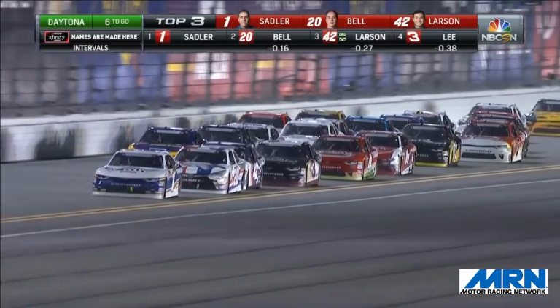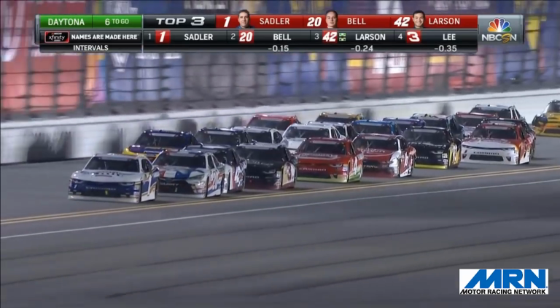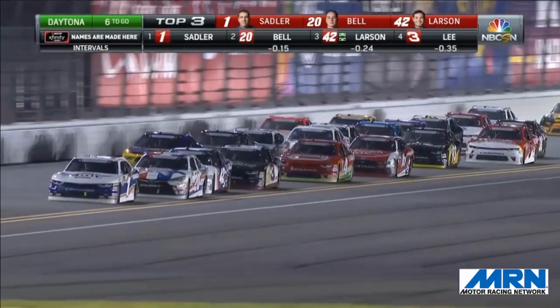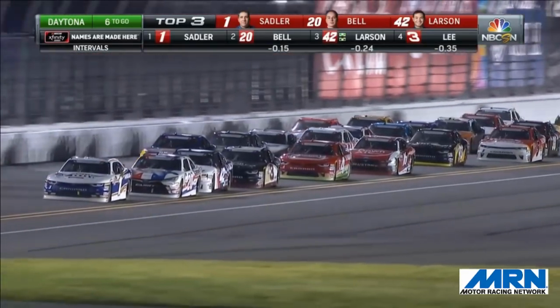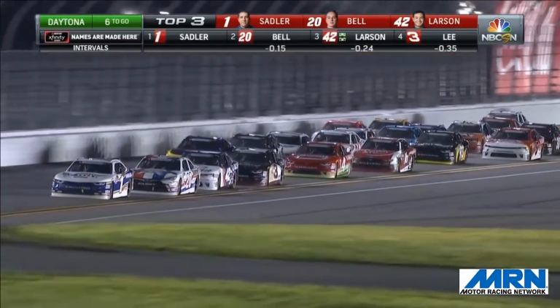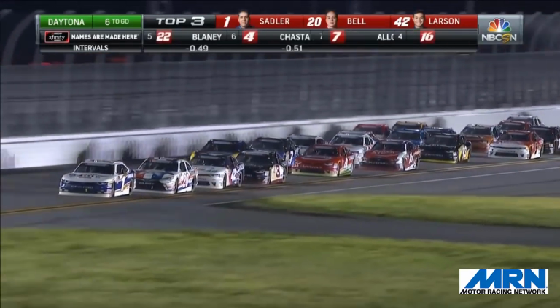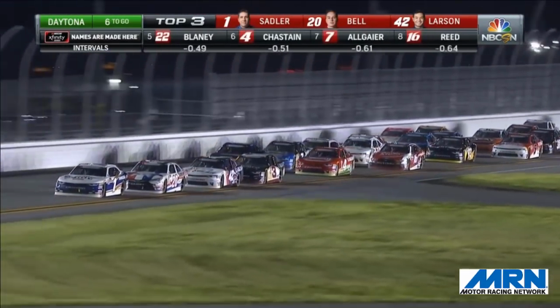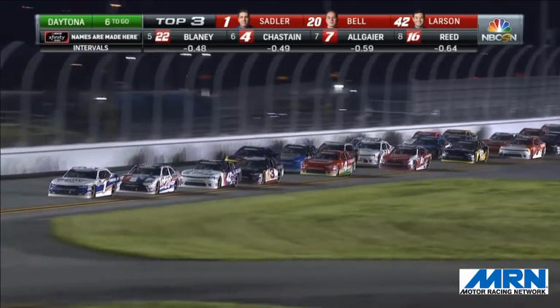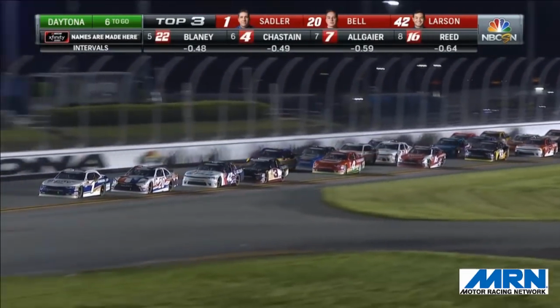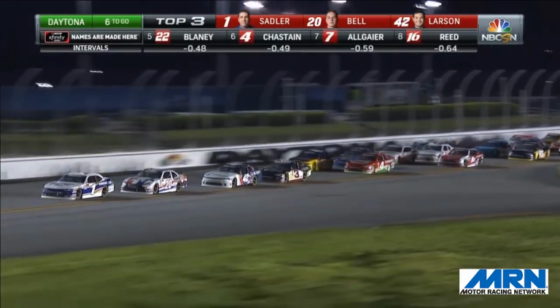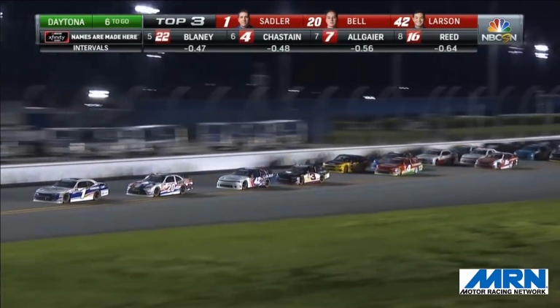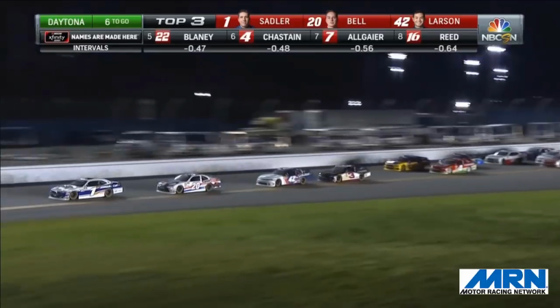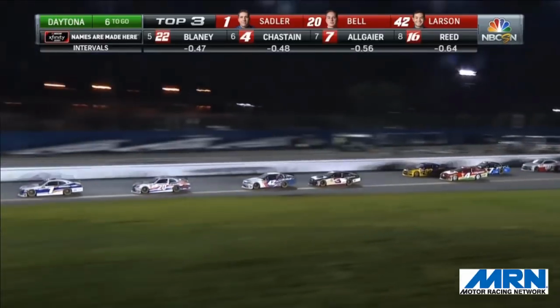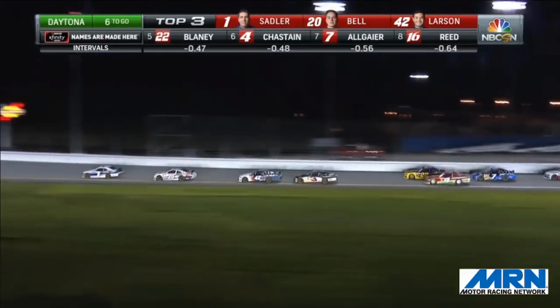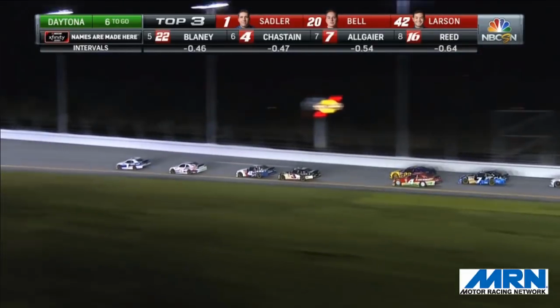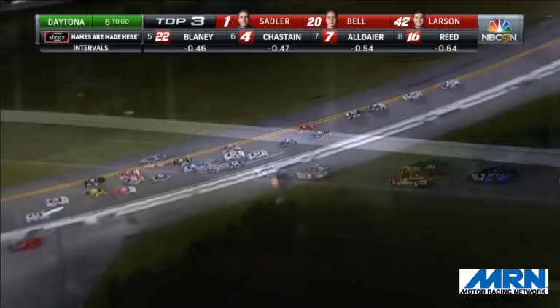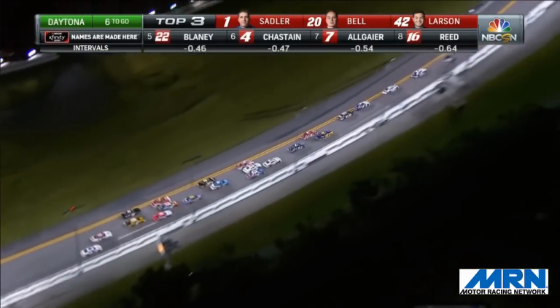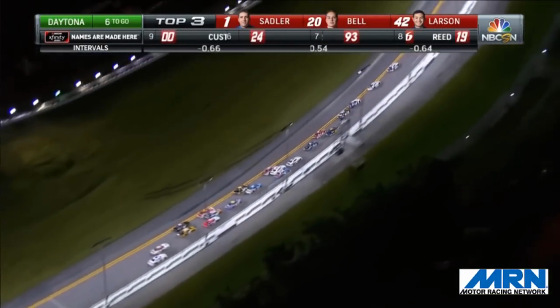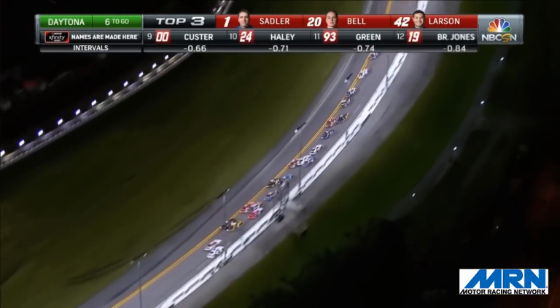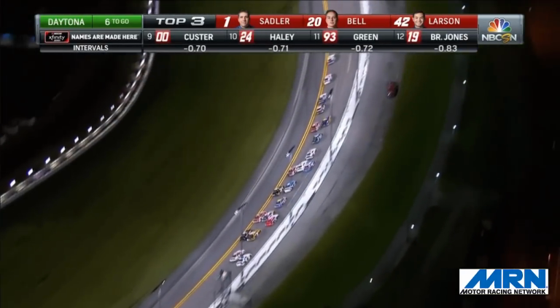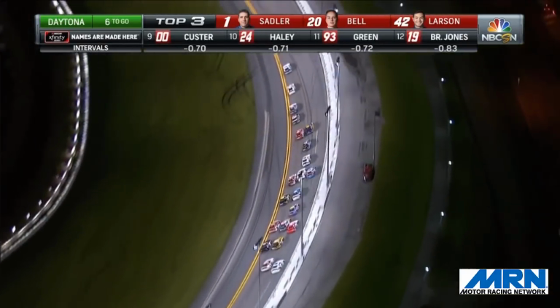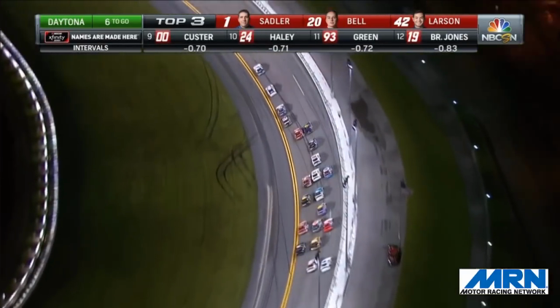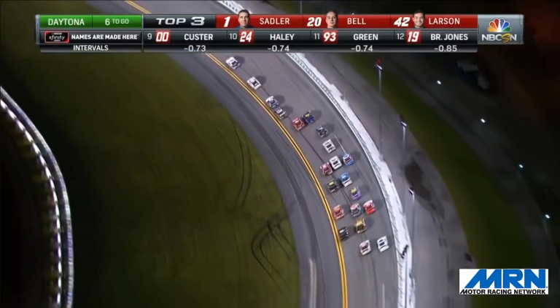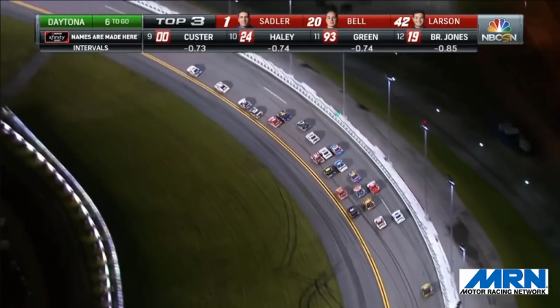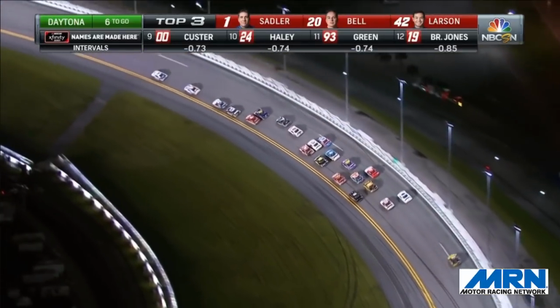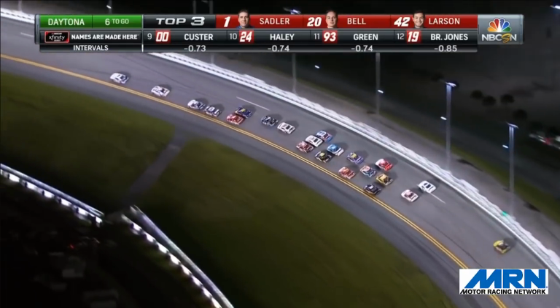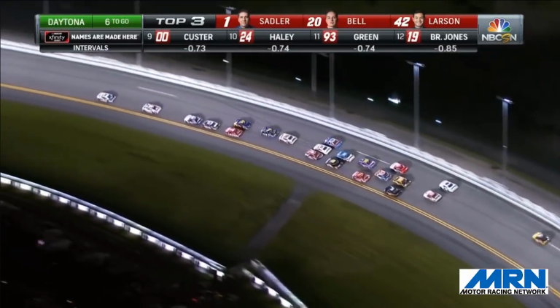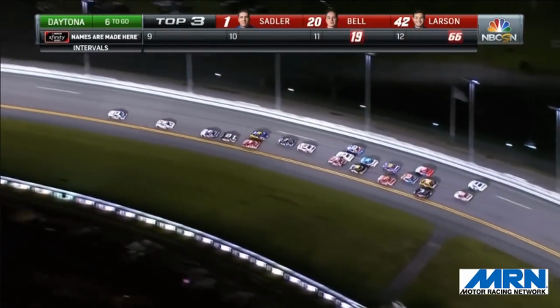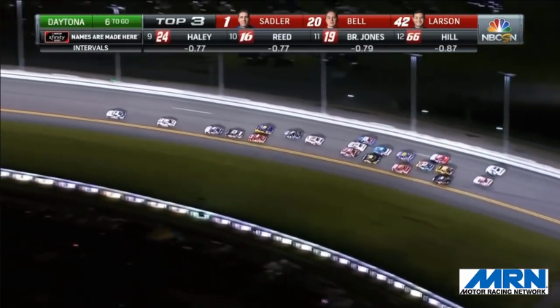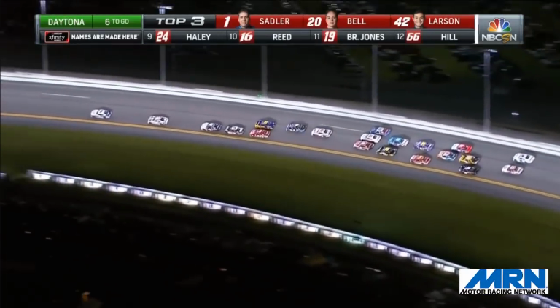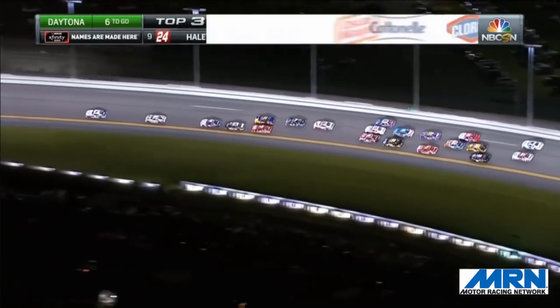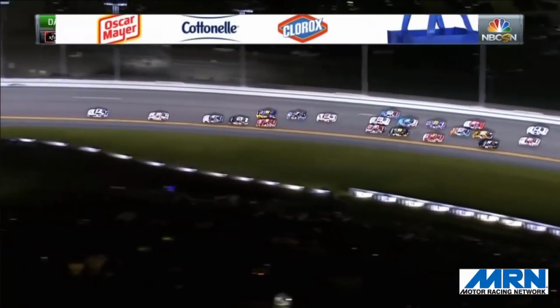Working halfway down the Daytona Super Stretch. Elliott Sadler has the field in command. Christopher Bell on the back door, Kyle Larson is there, and Shane Lee. Shane Lee now beginning to move forward — he's up into that fourth spot. Side-by-side right behind it, but the front four have broken away from the rest of this field.